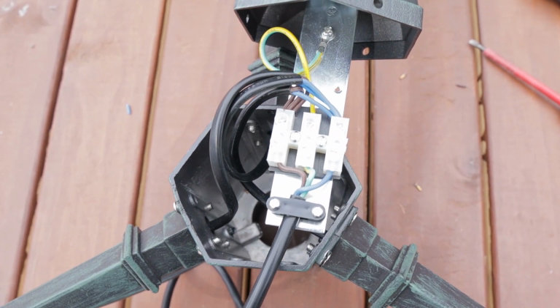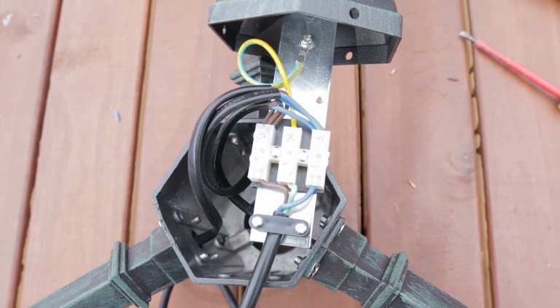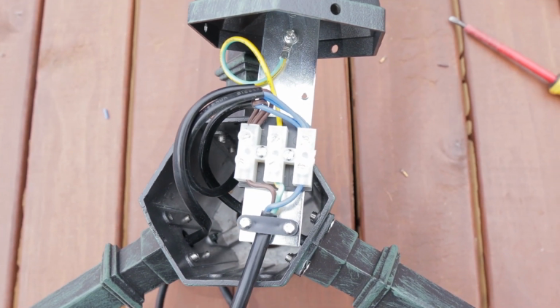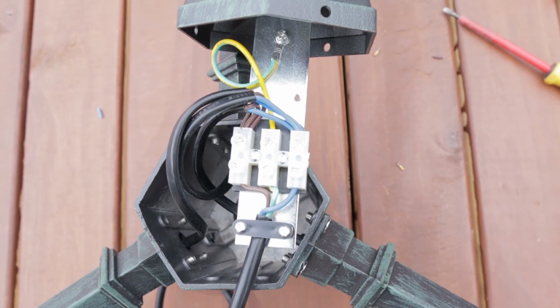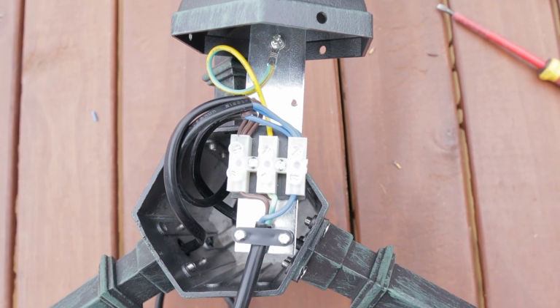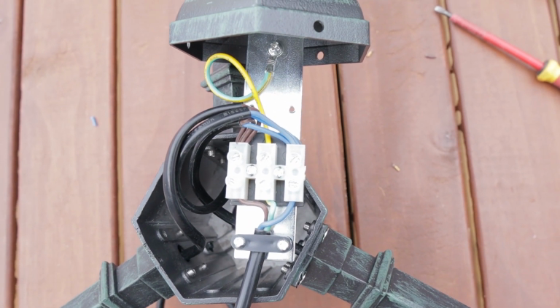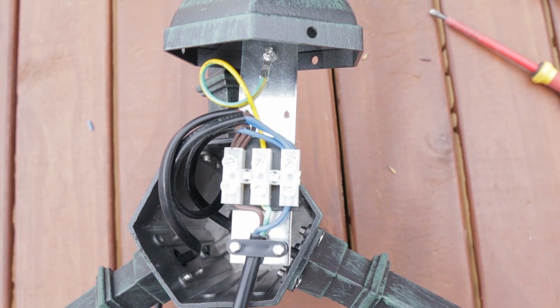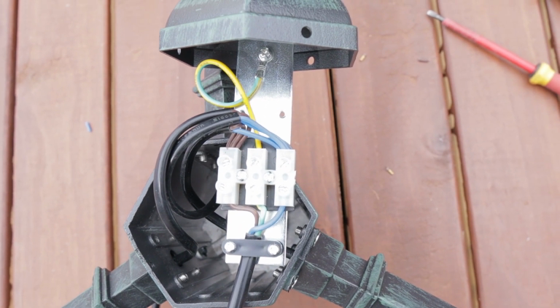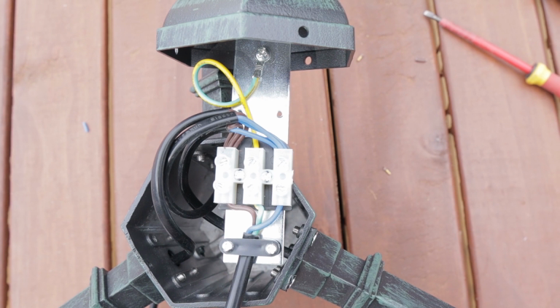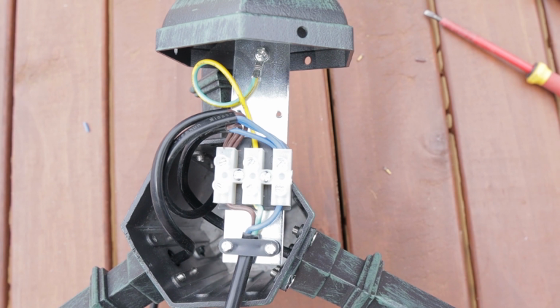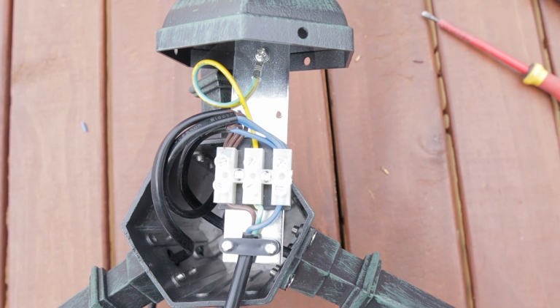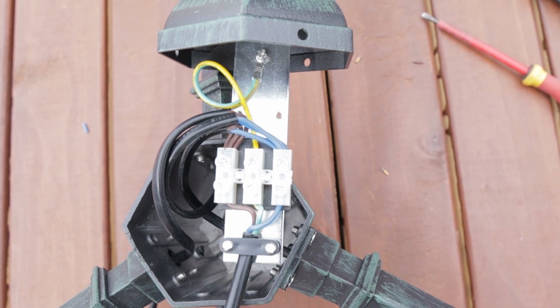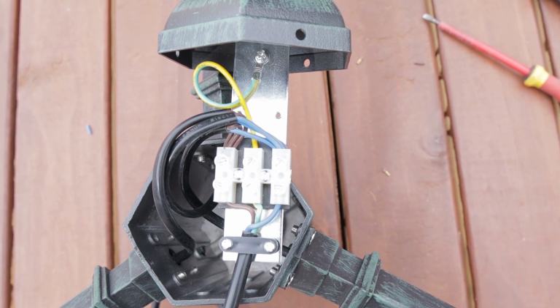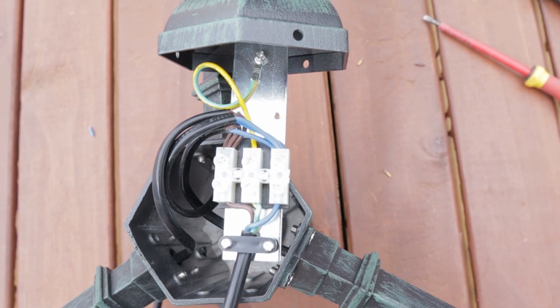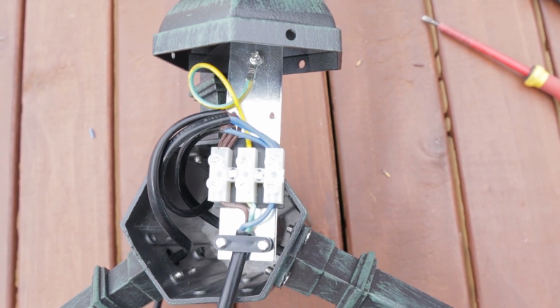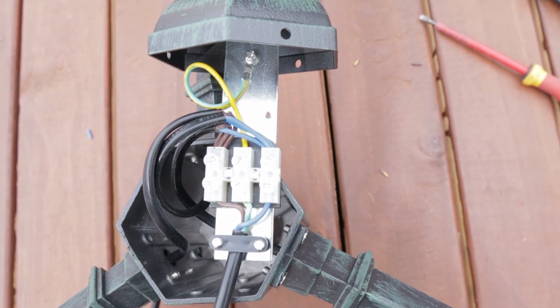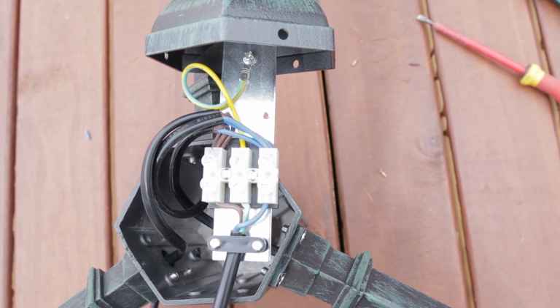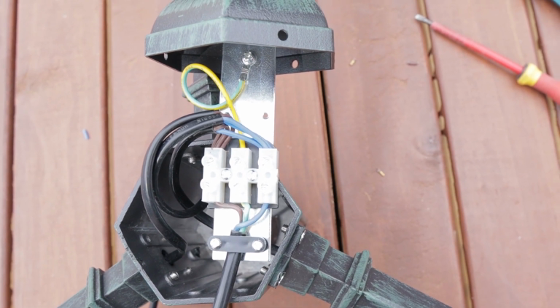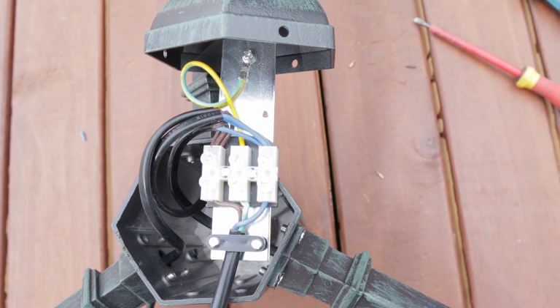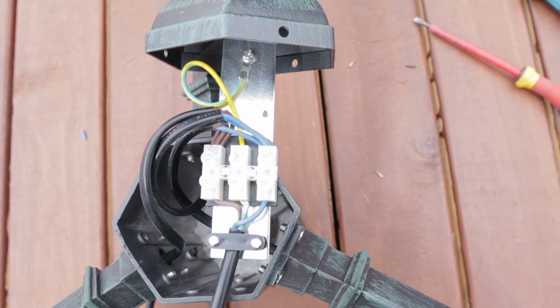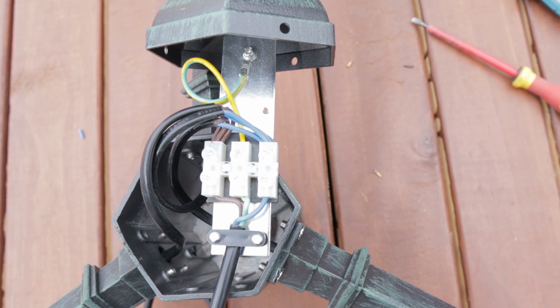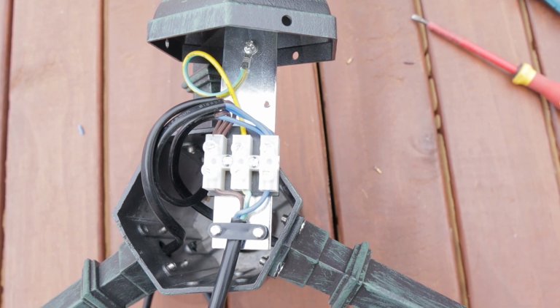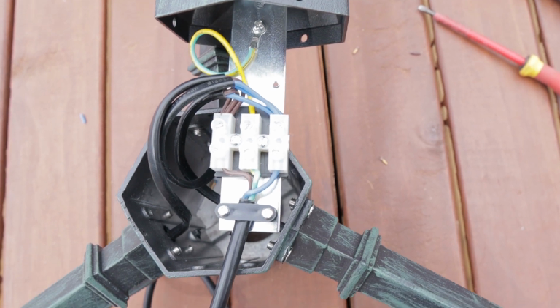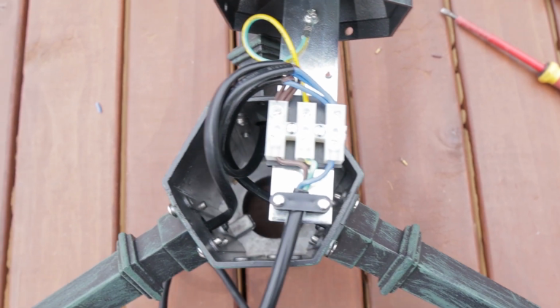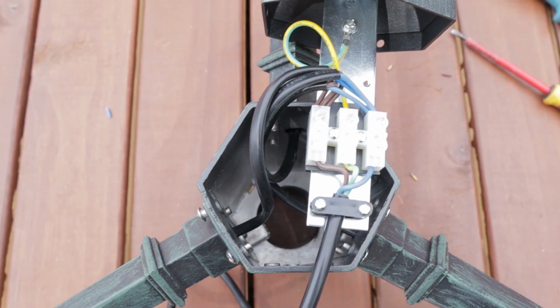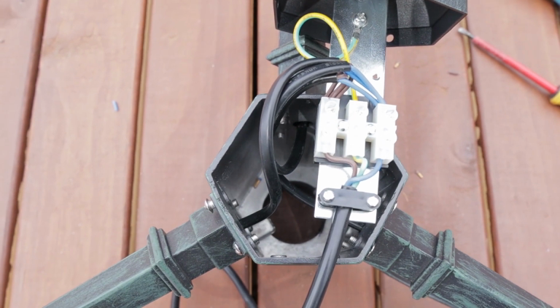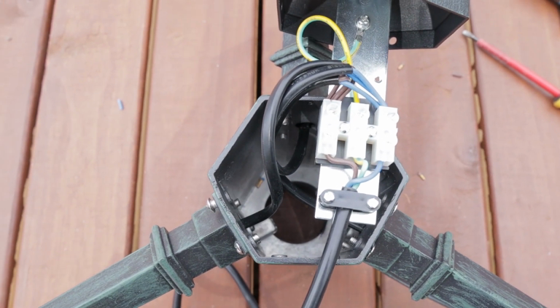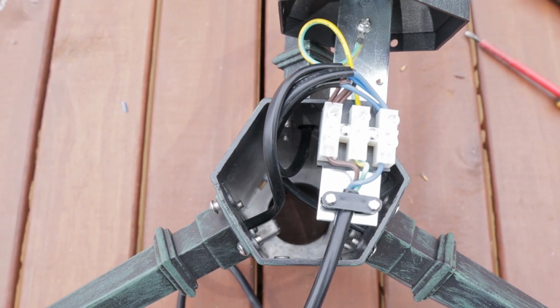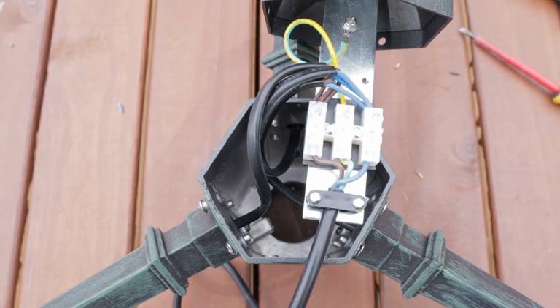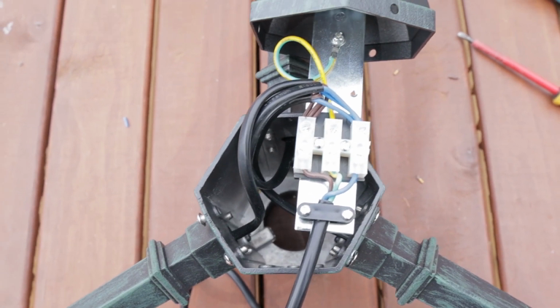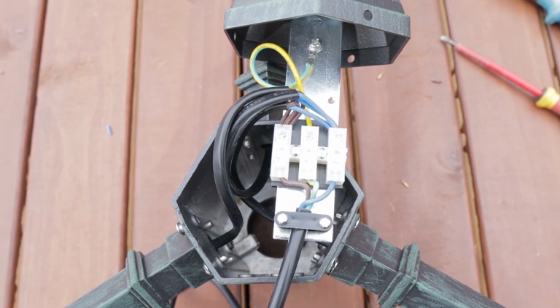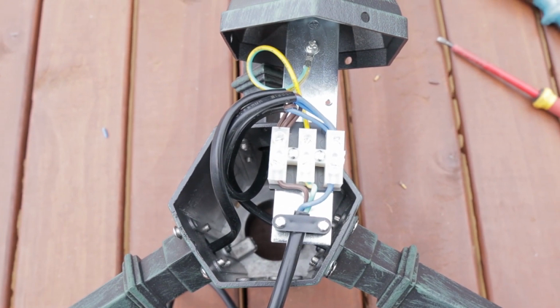You can see the terminations are in now and there's no excess copper sticking out of the ends of the terminal strip — so that's perfect. We can now run that cable down through the centre of the post and then join it all together.